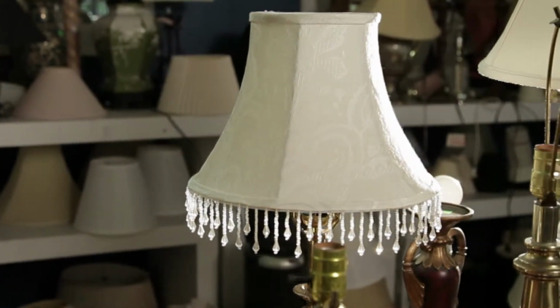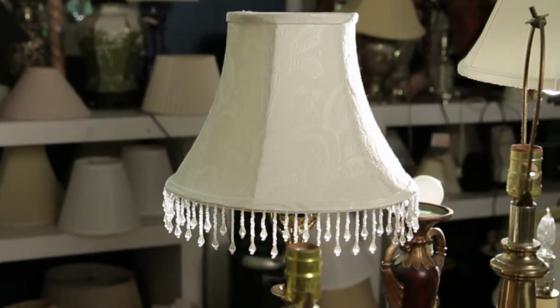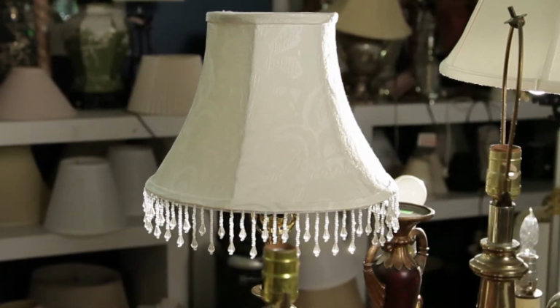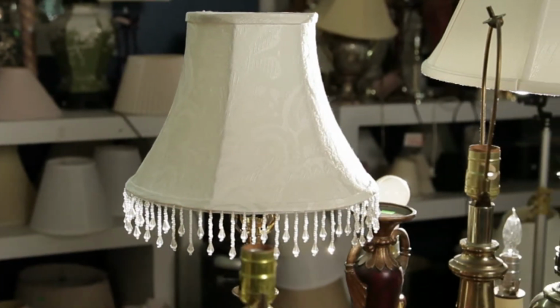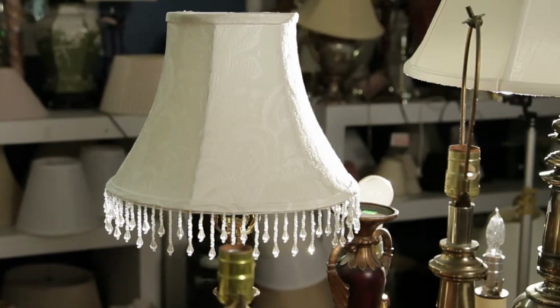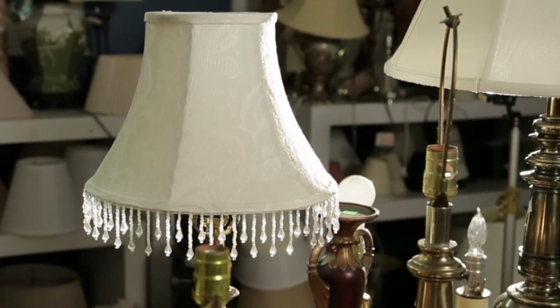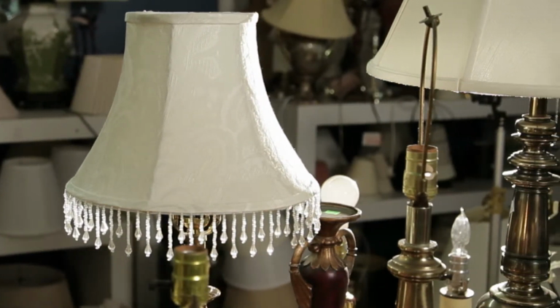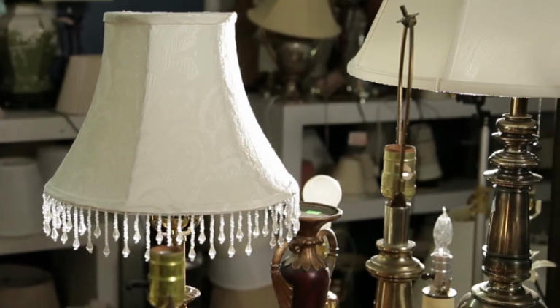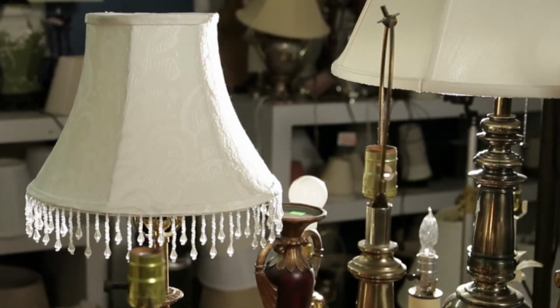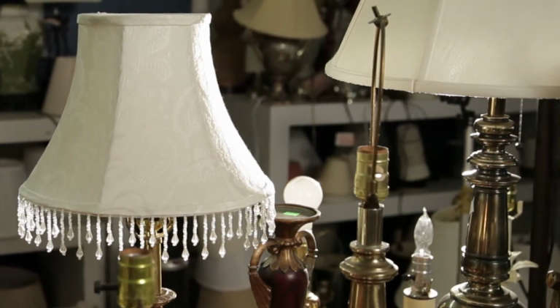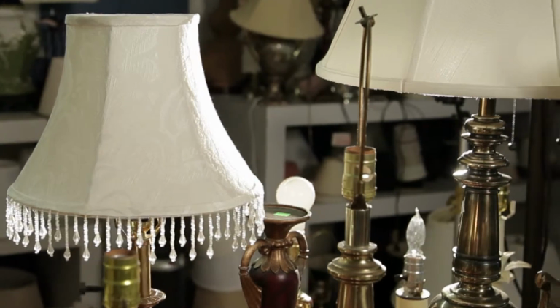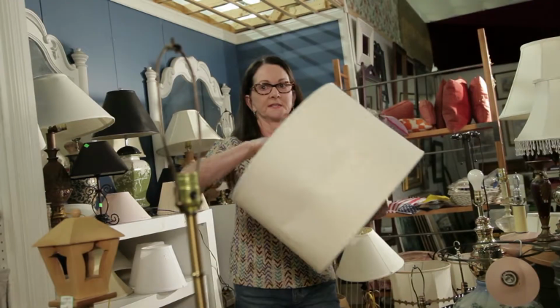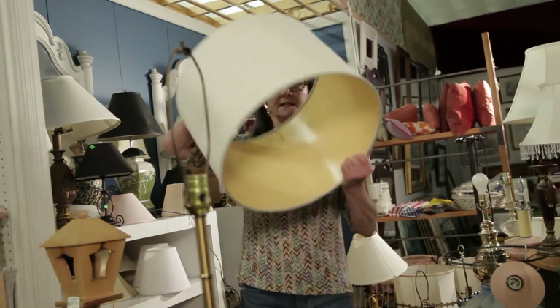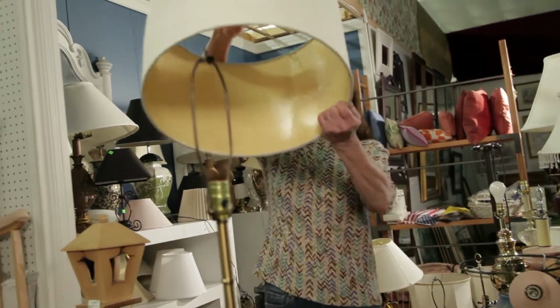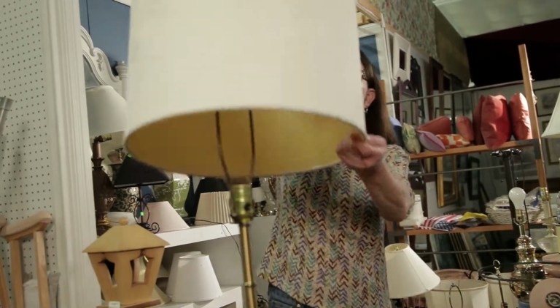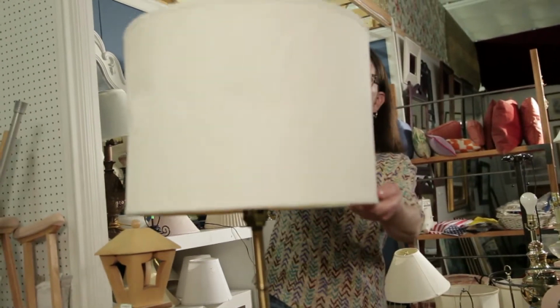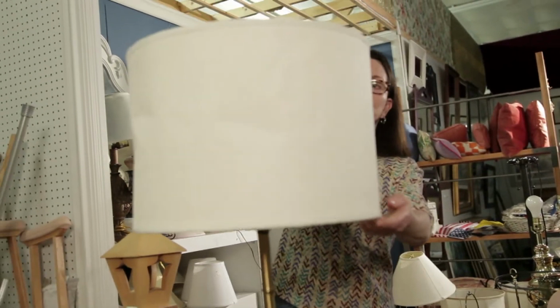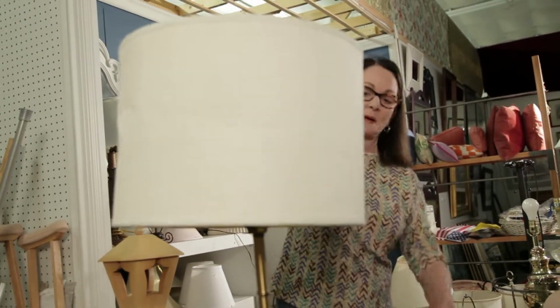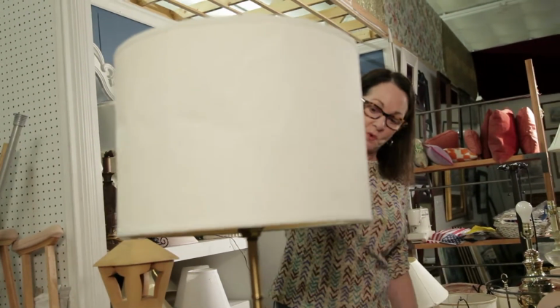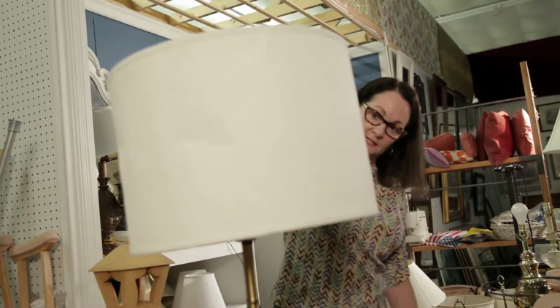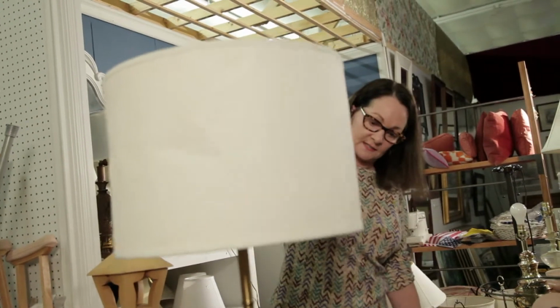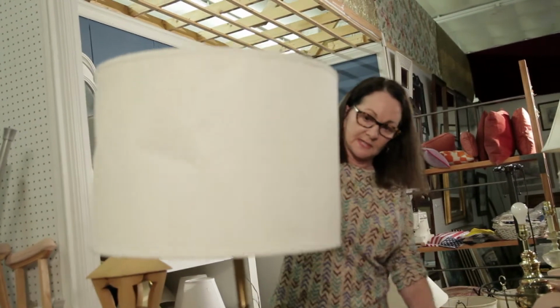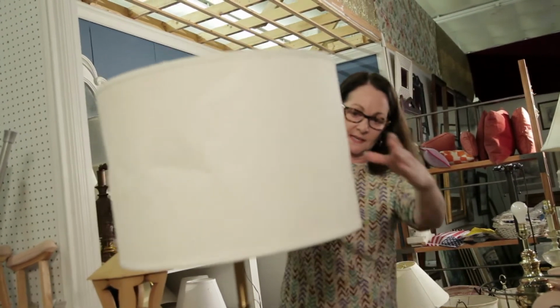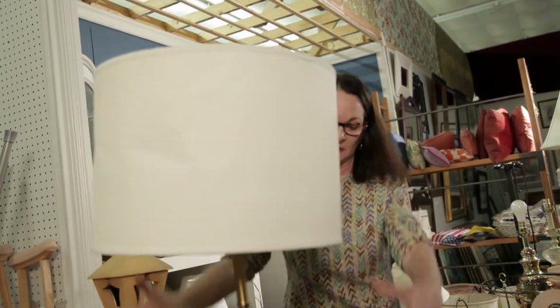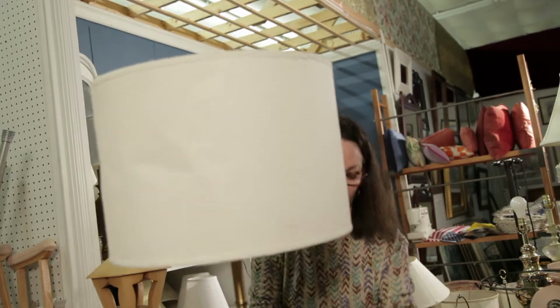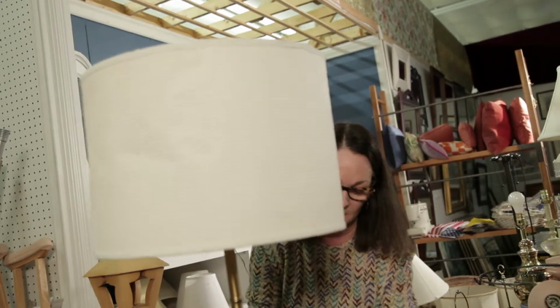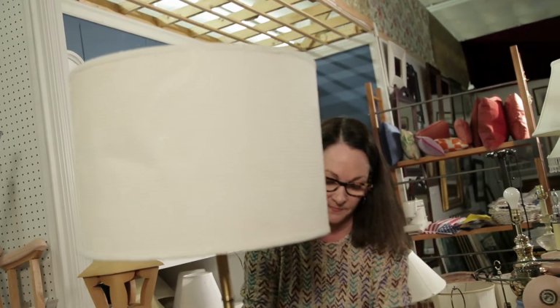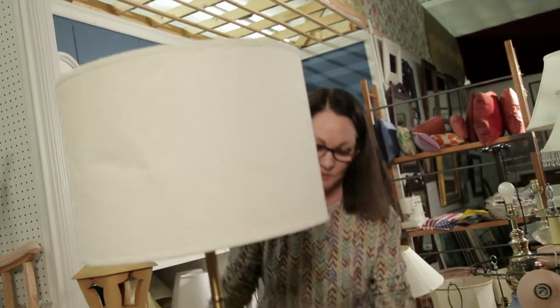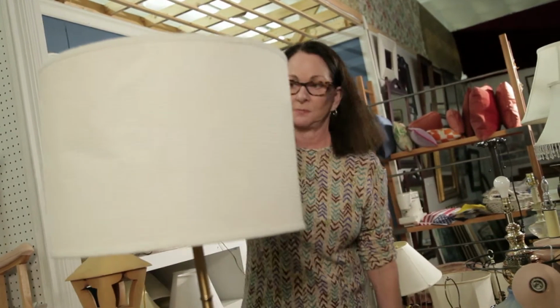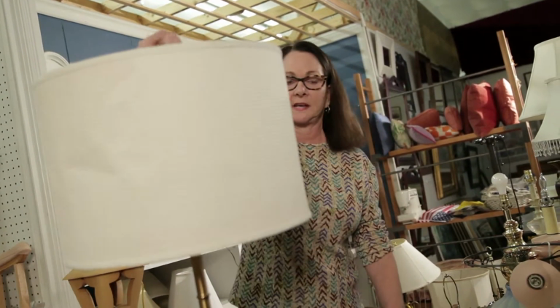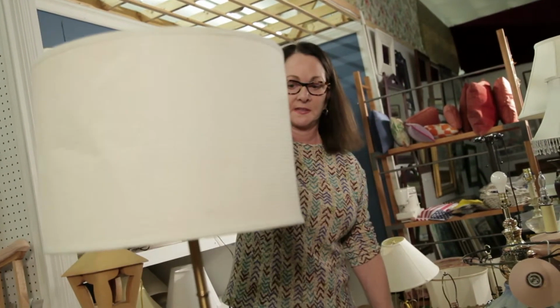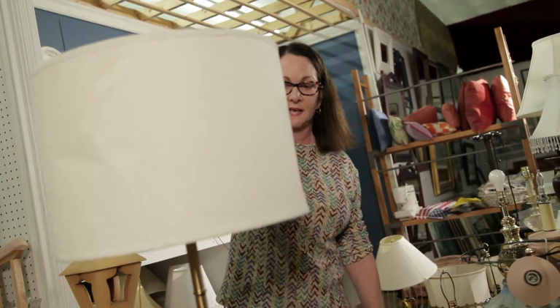I'm looking for a lamp shade for the lamp we just picked out. This is the exact shape I would want, because it mimics the shape of the lamp and the glass.